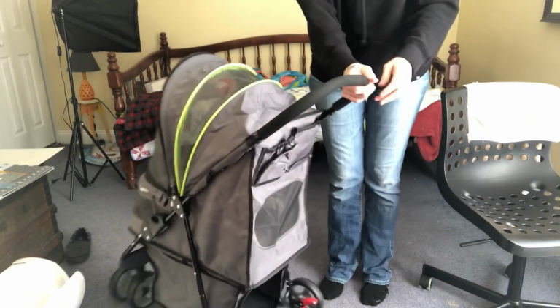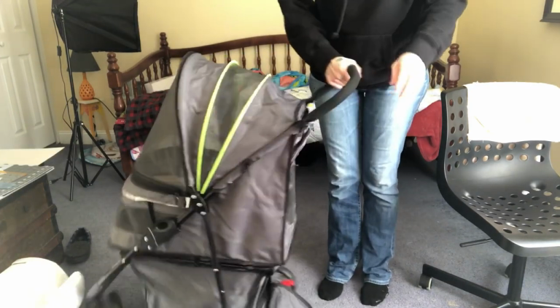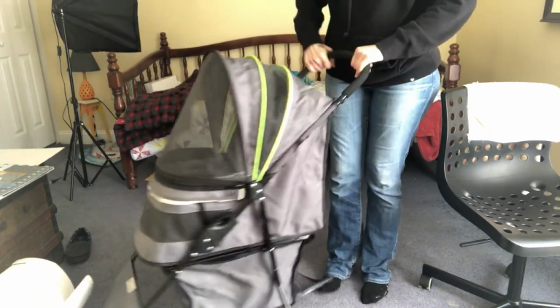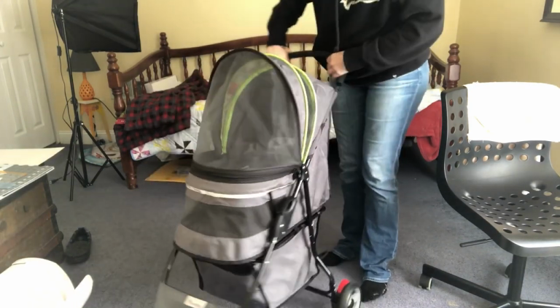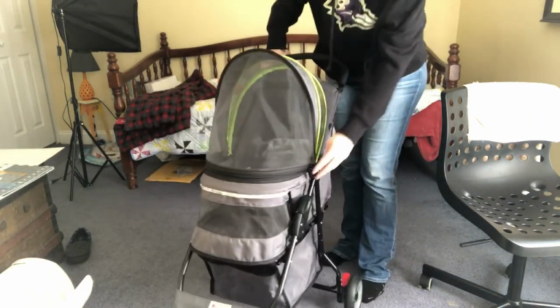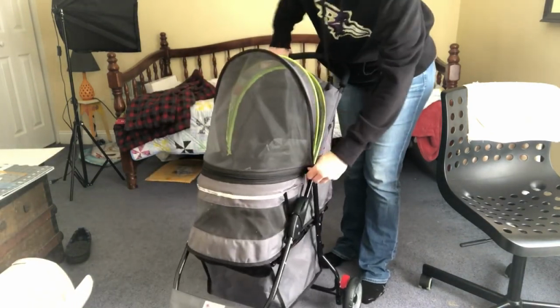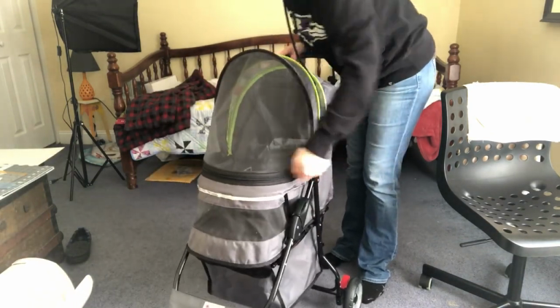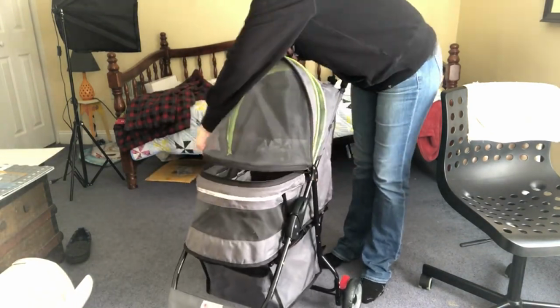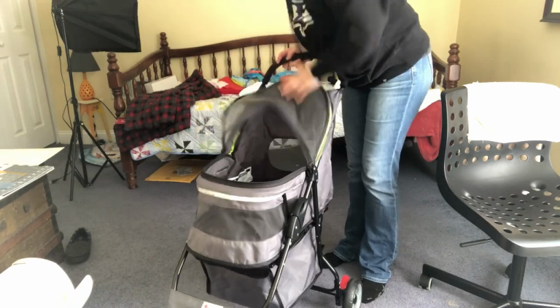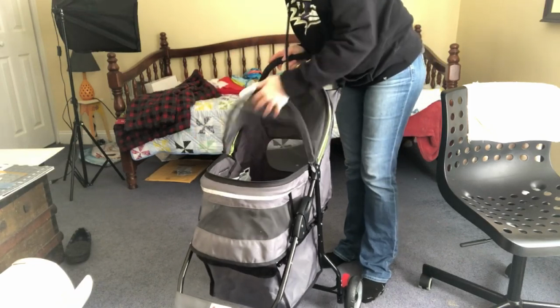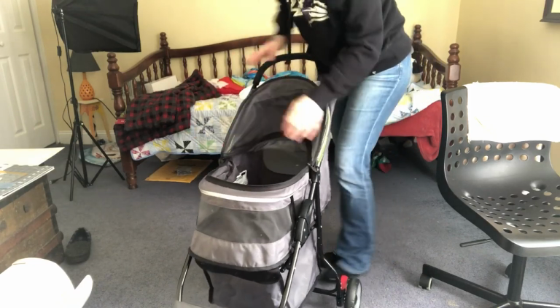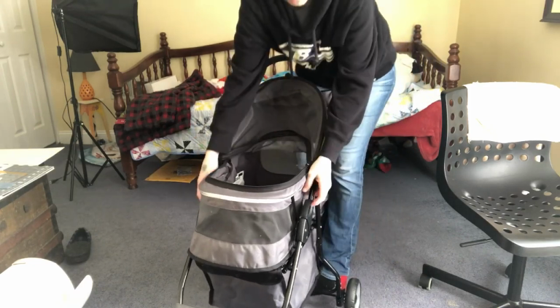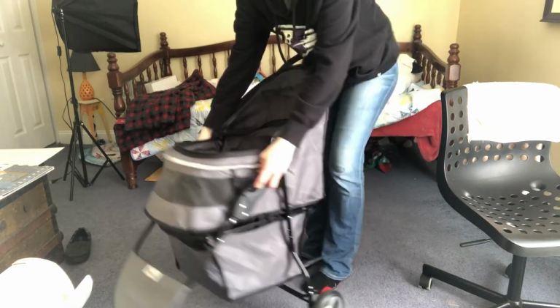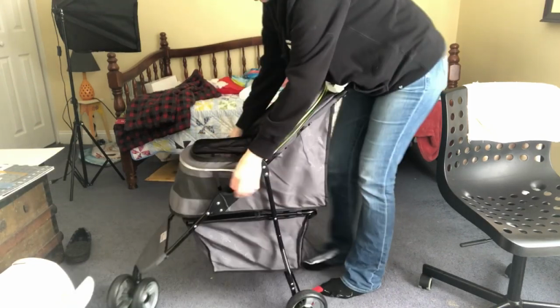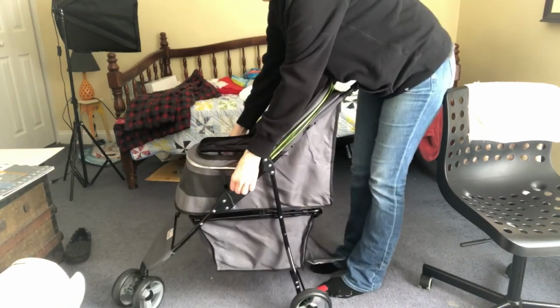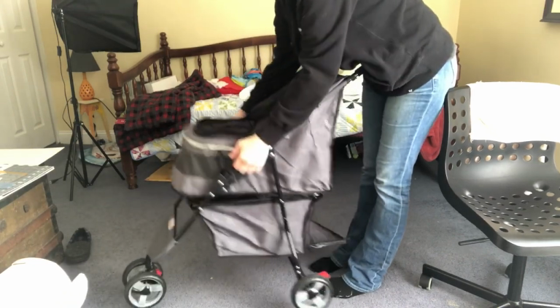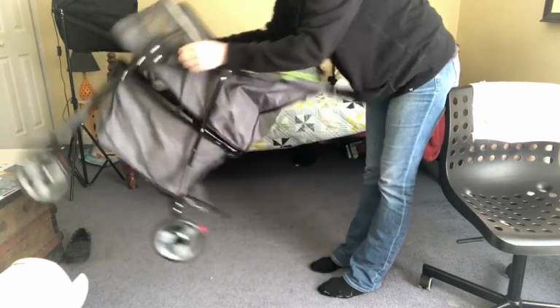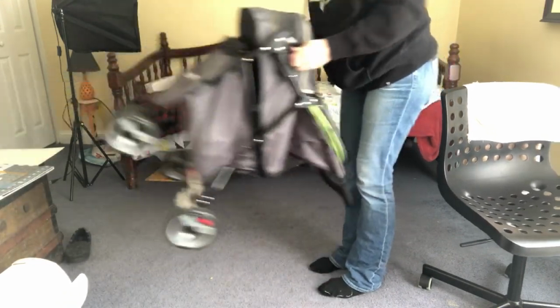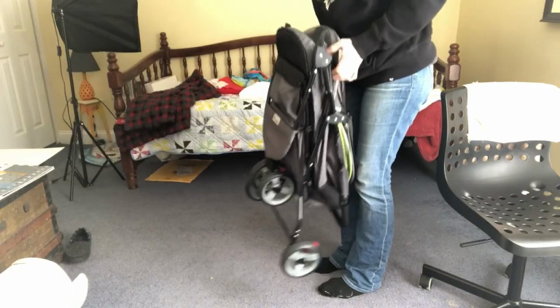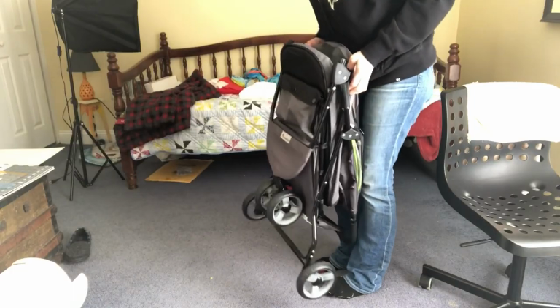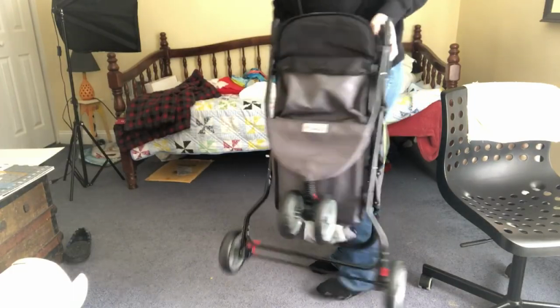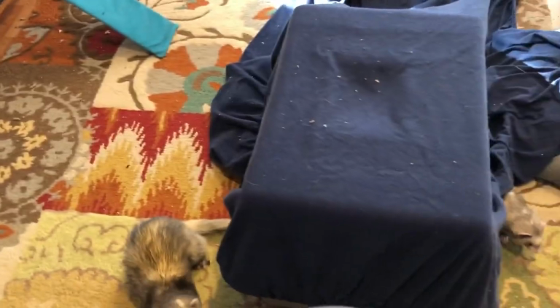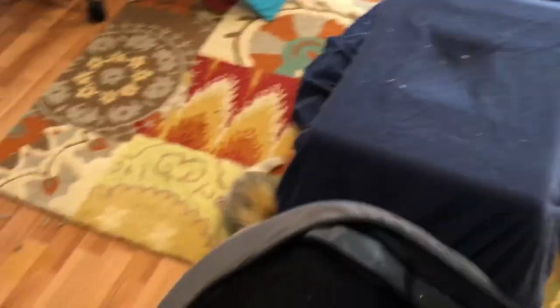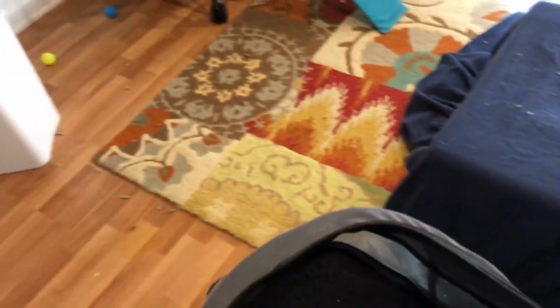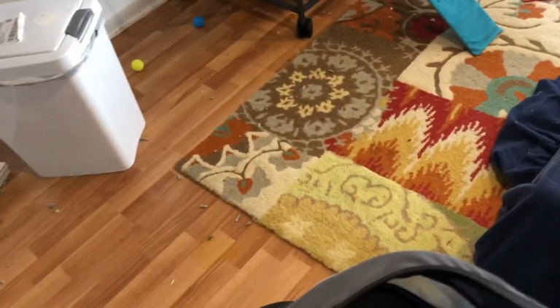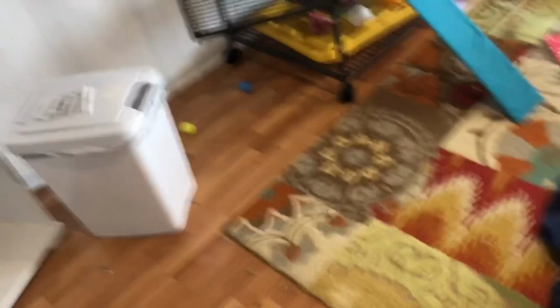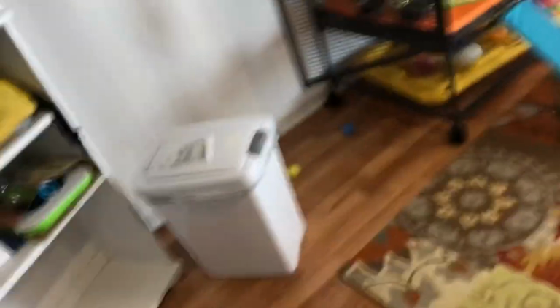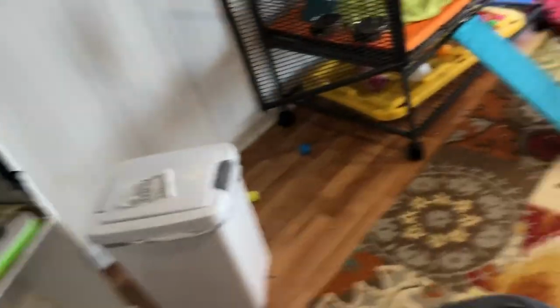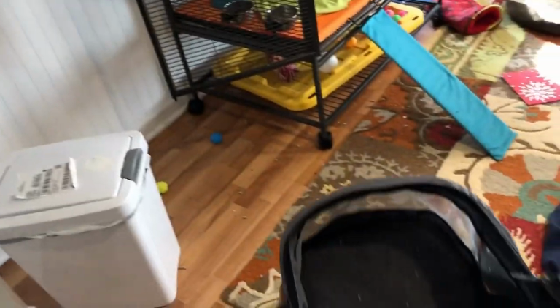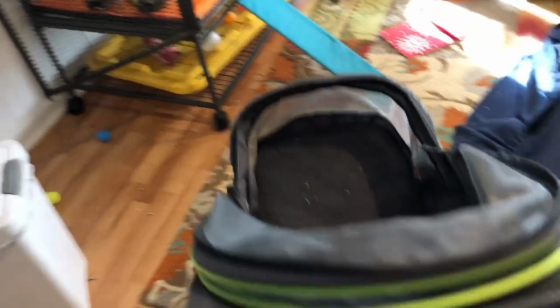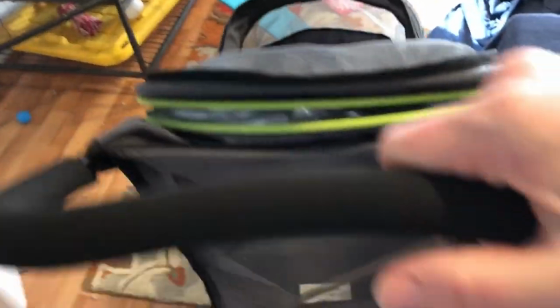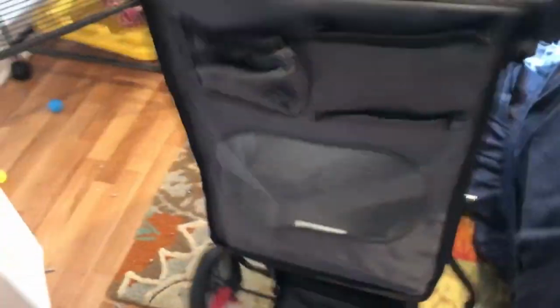Taking it down is equally as simple — just flip it back and pull up on the handles, and that's it. Mama's got this stroller. Let's park it on the carpet.